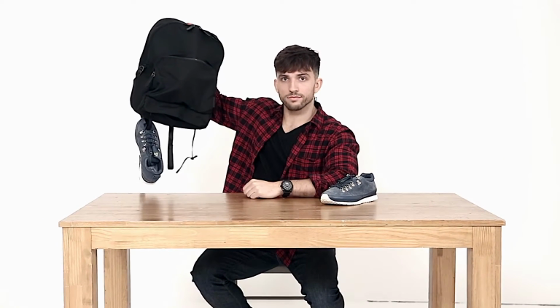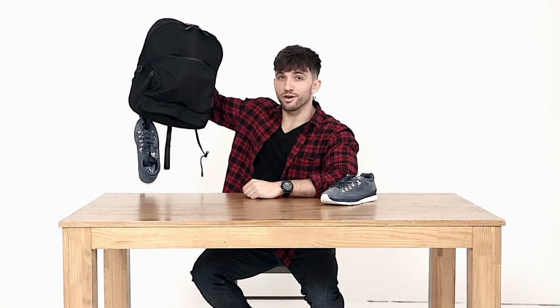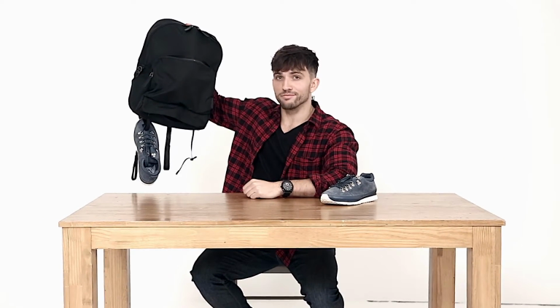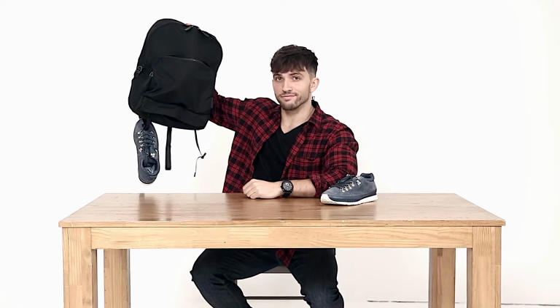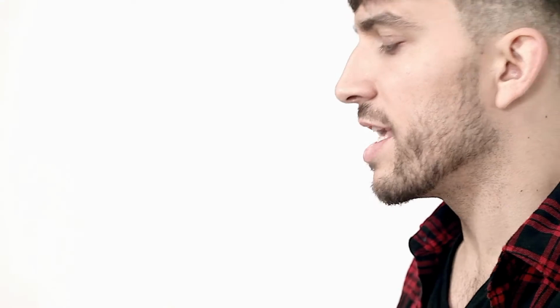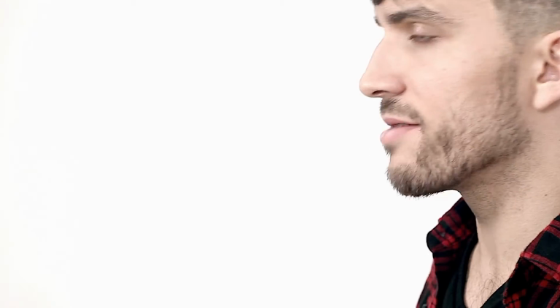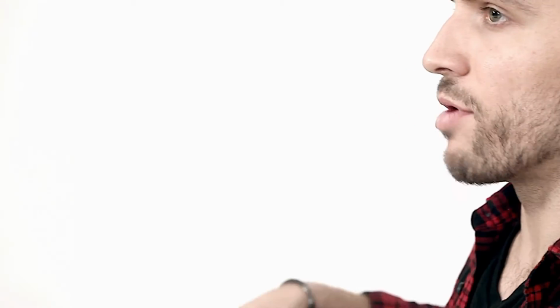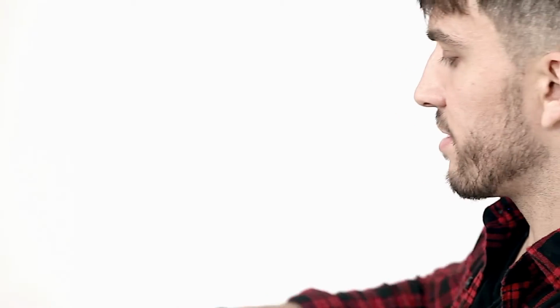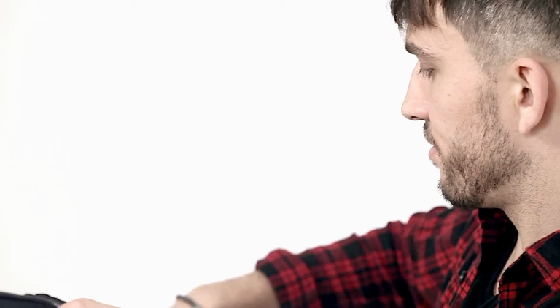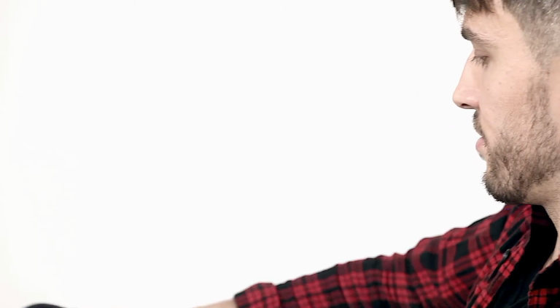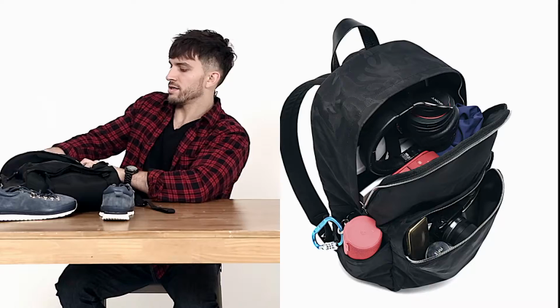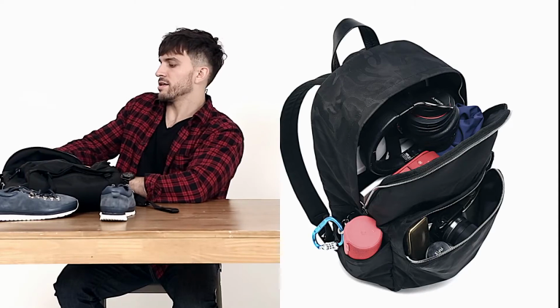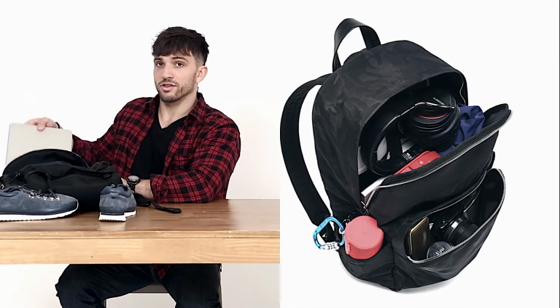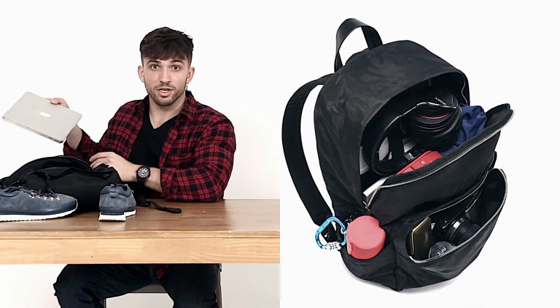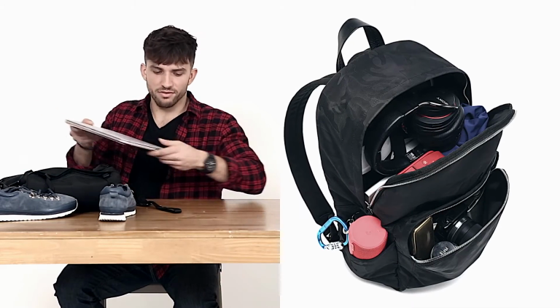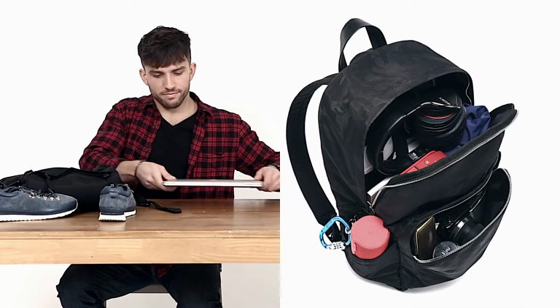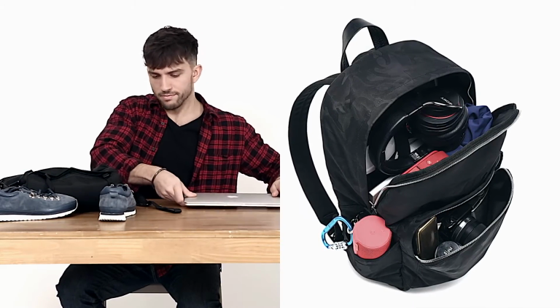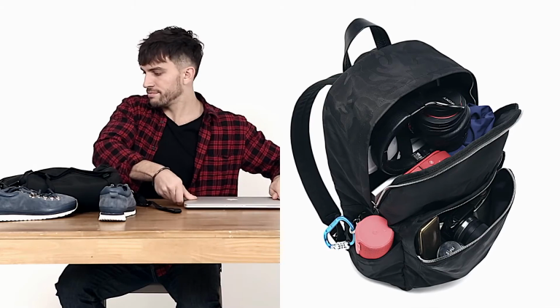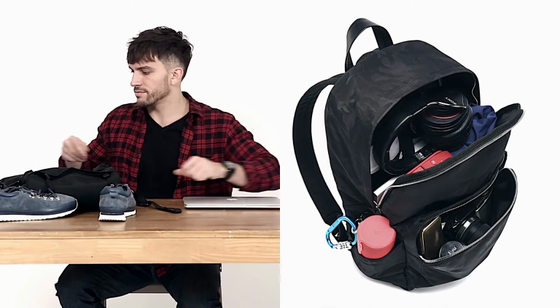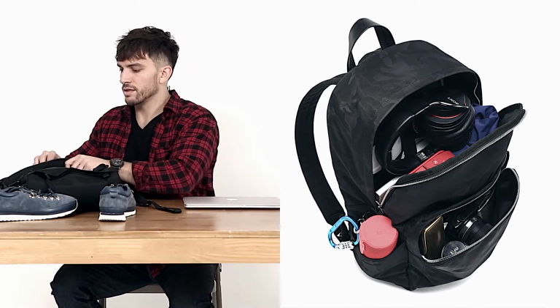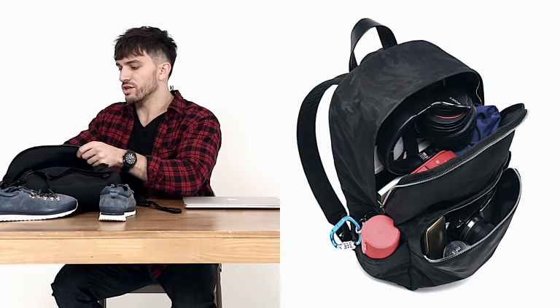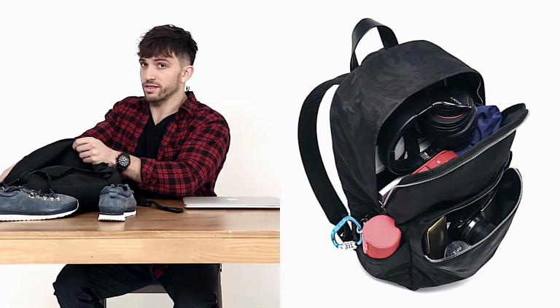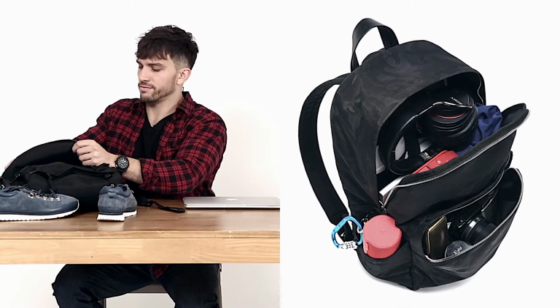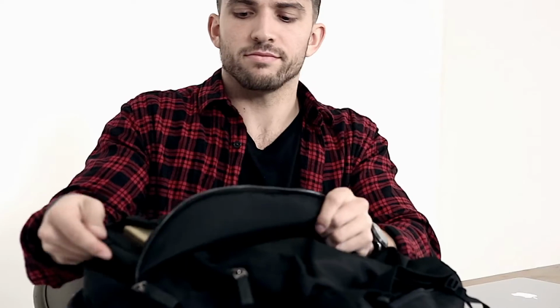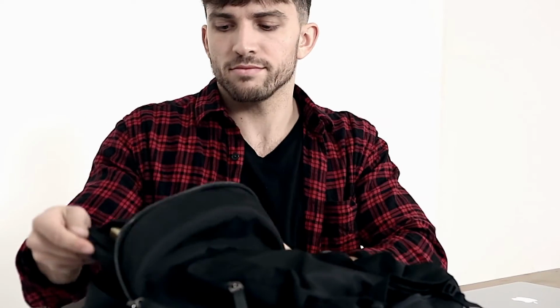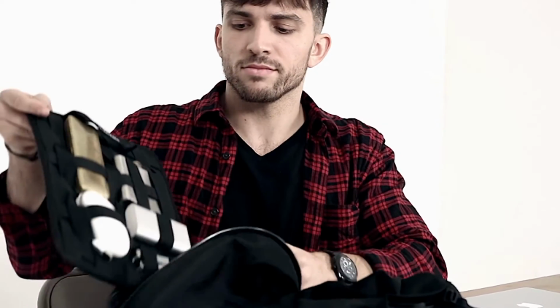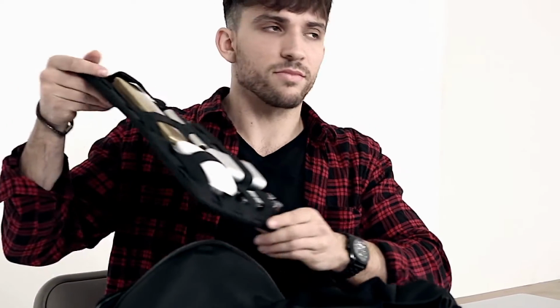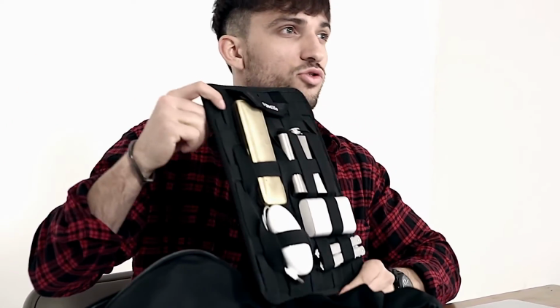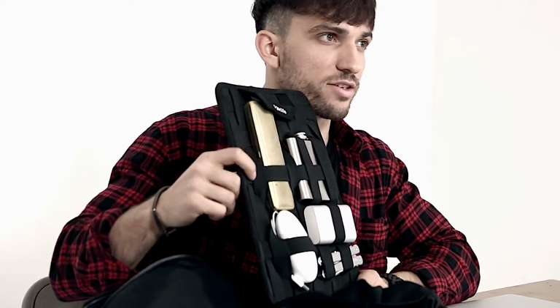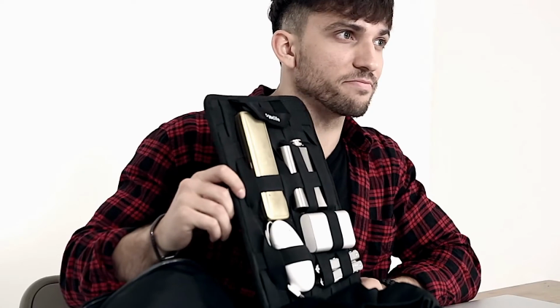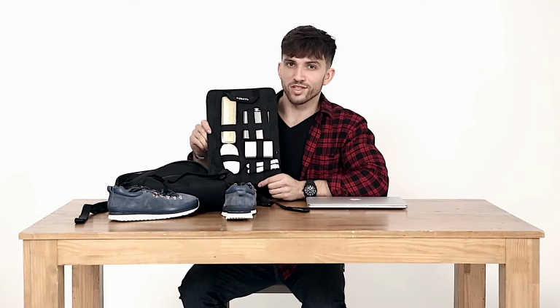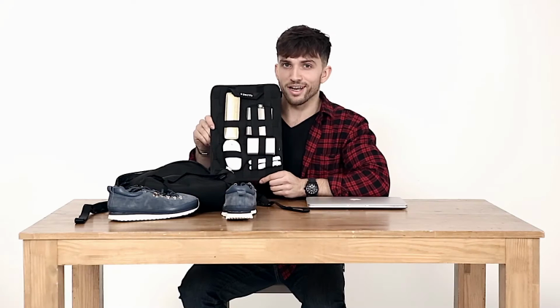Now I'm ready to go. Inside the main compartment there's a laptop sleeve, but there's also this — the Ultra Organizer. Let's check it out.